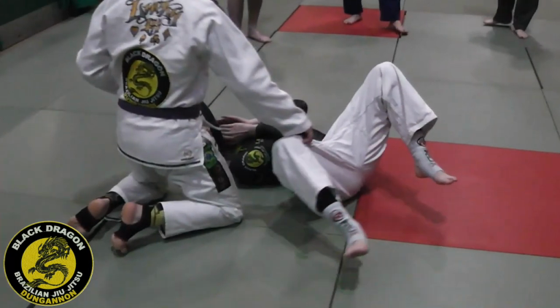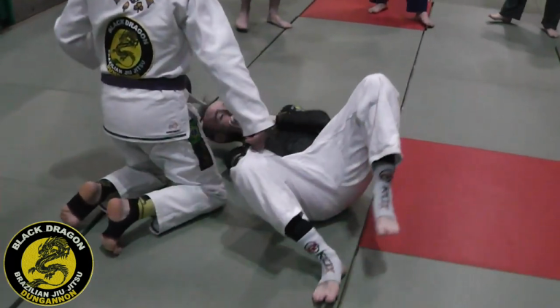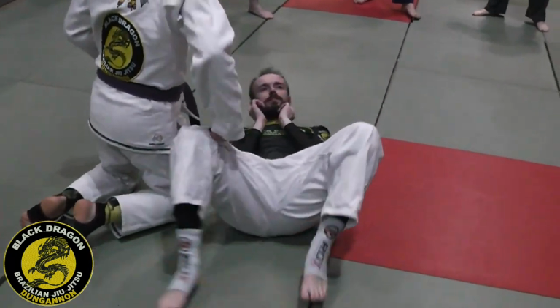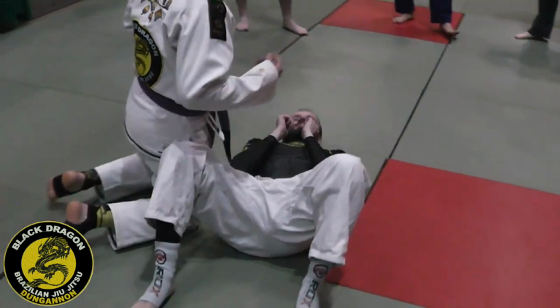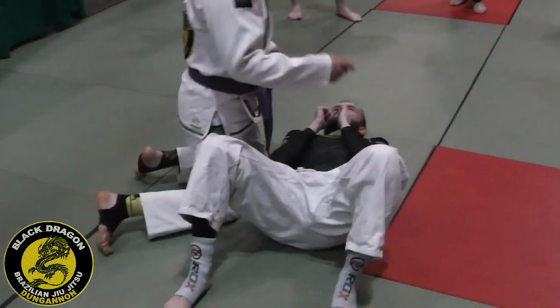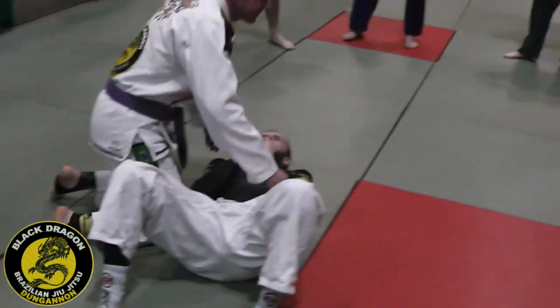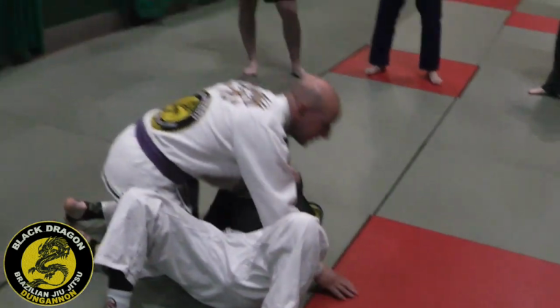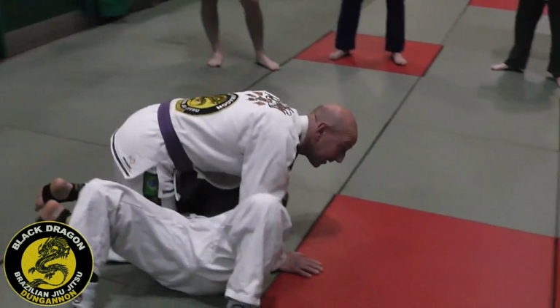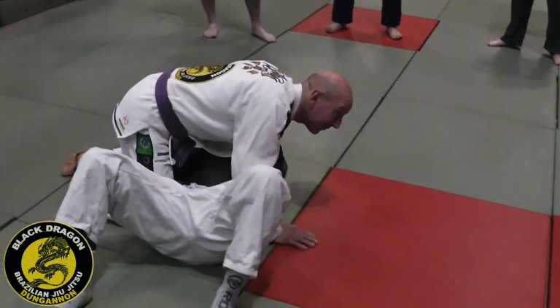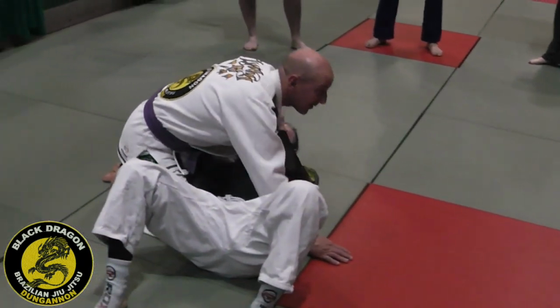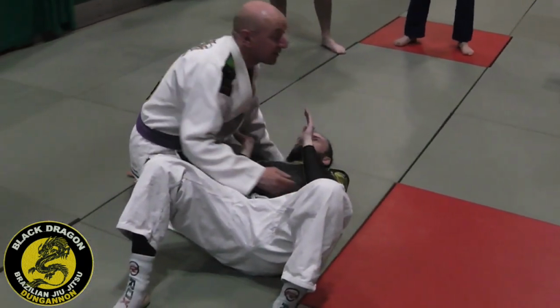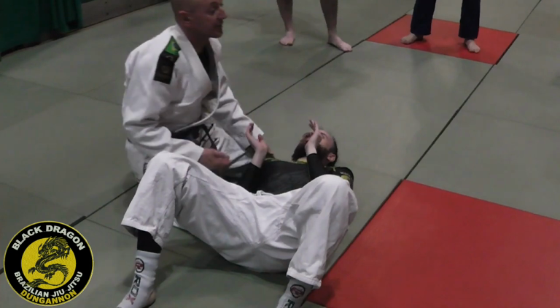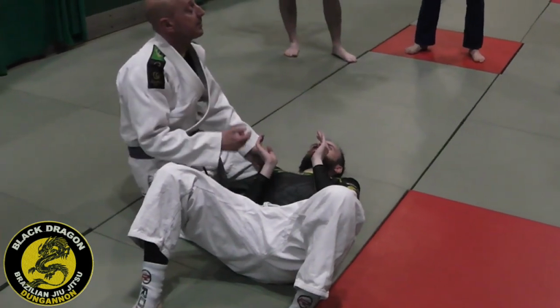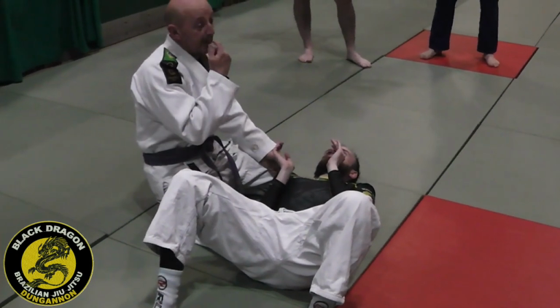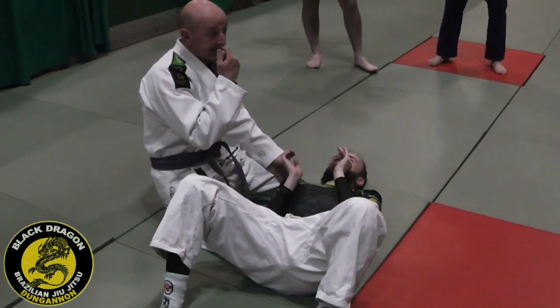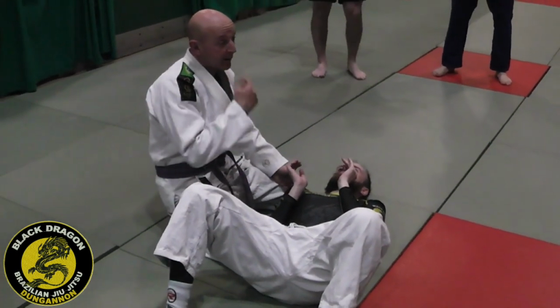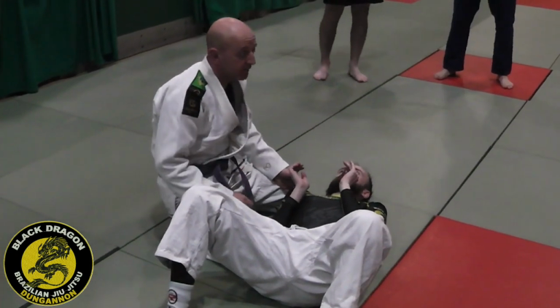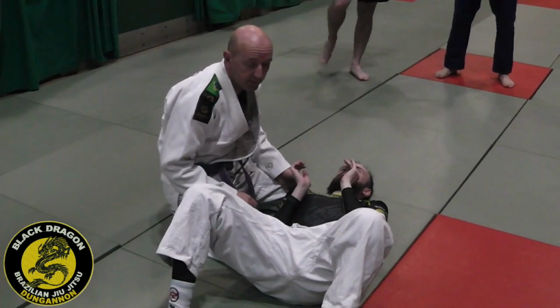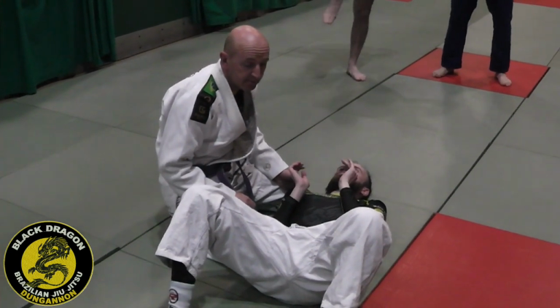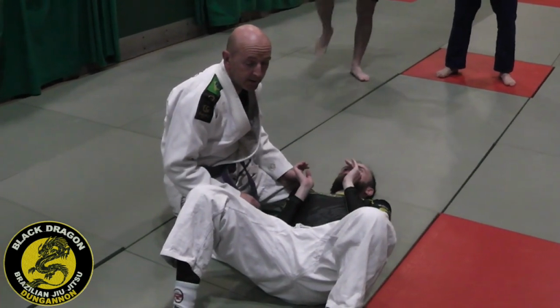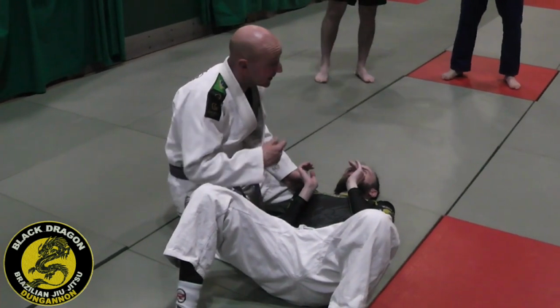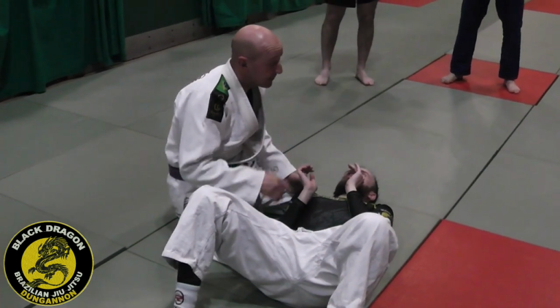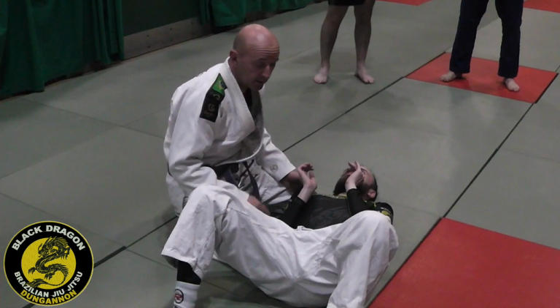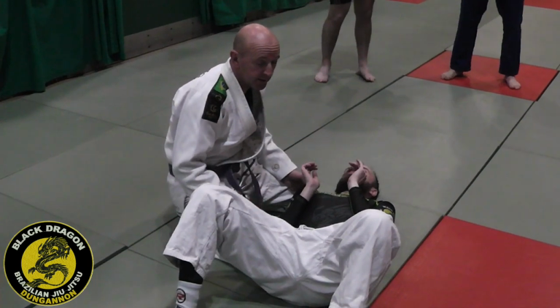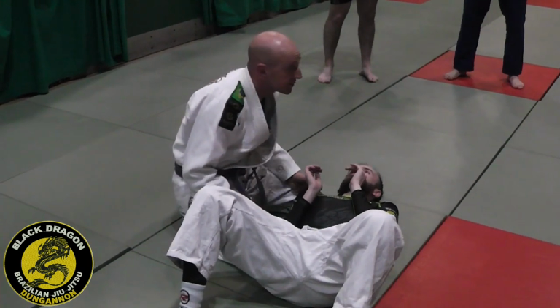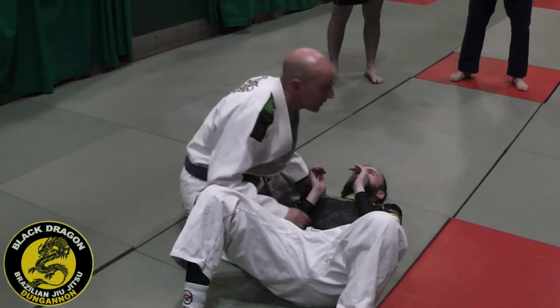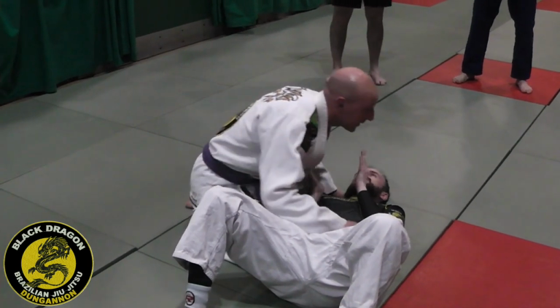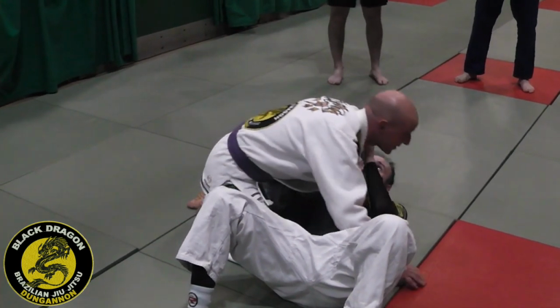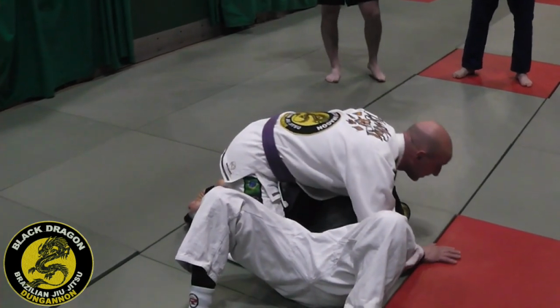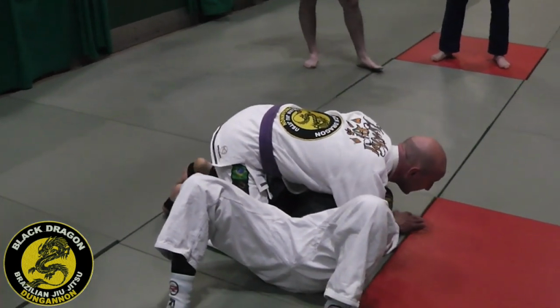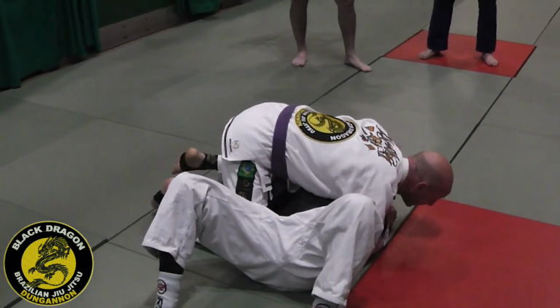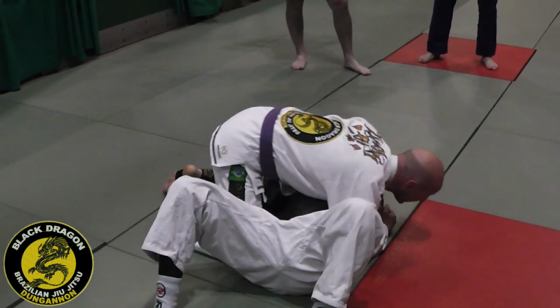We're going to show you over the next 12 weeks how to get to the back, how to escape the back, or how to finish from the back. We'll link it to last night's move as well — just basic concepts.